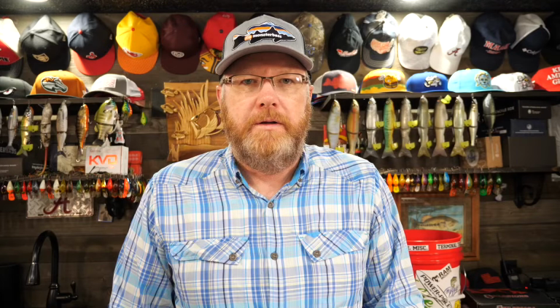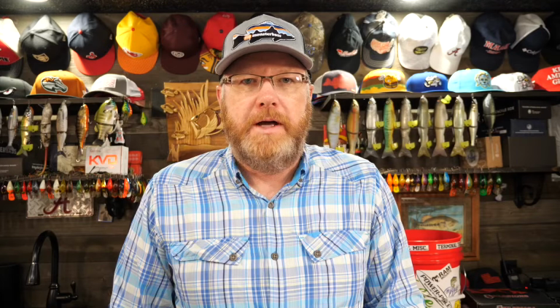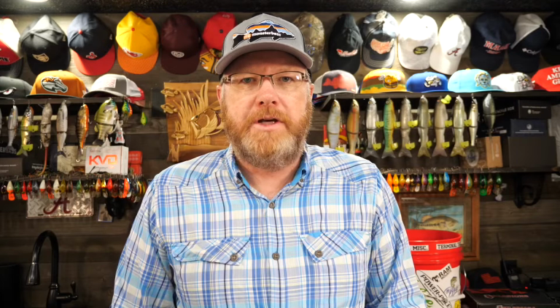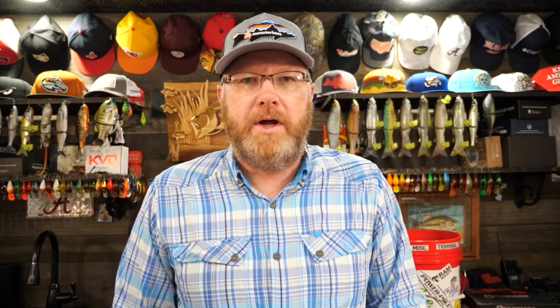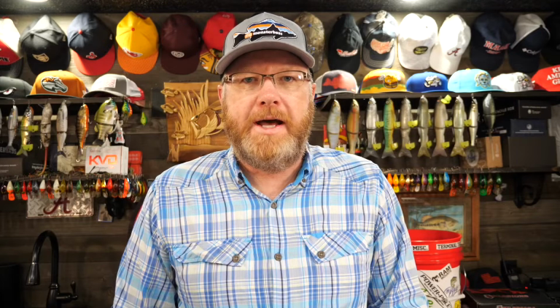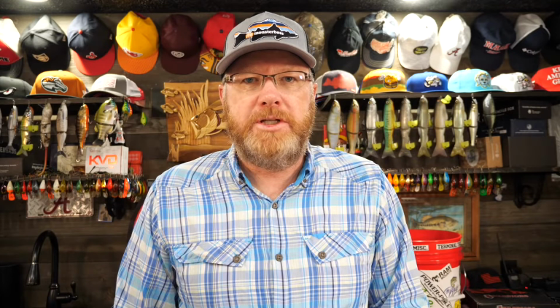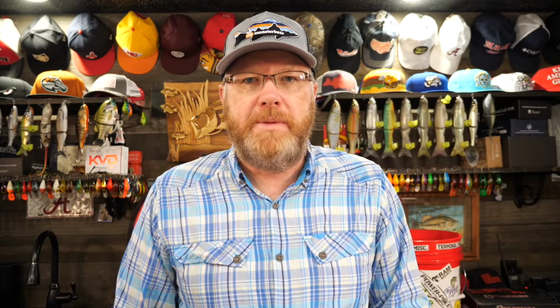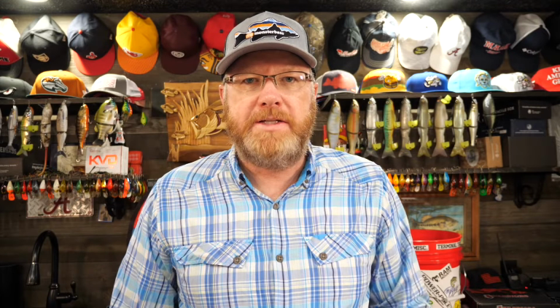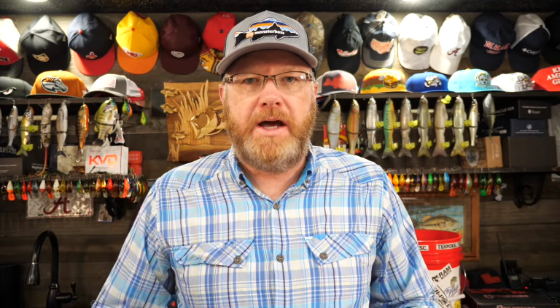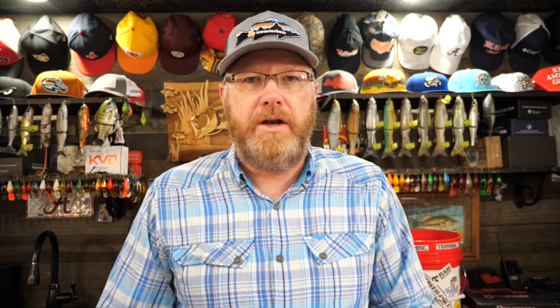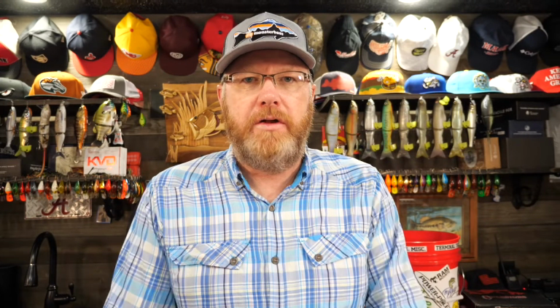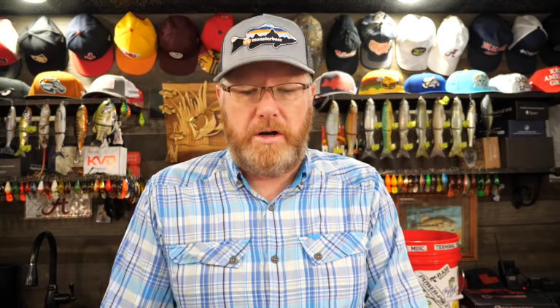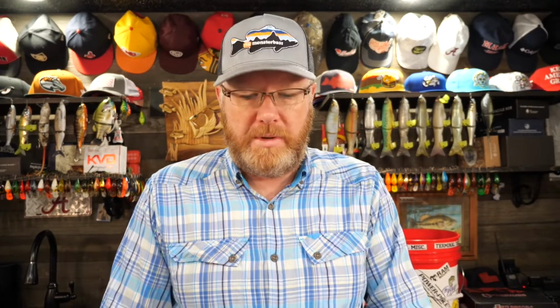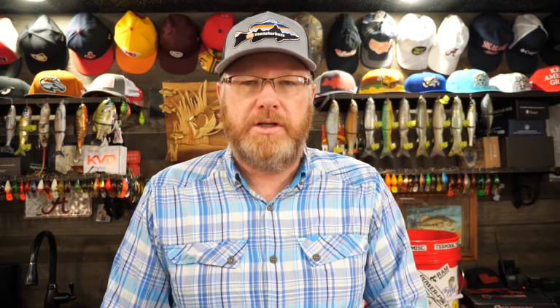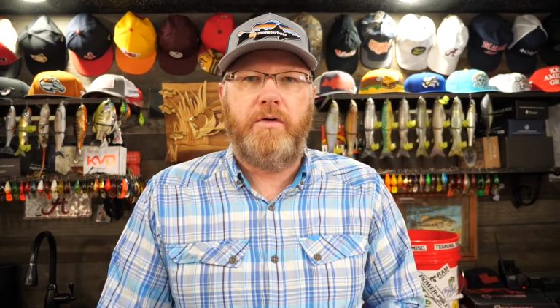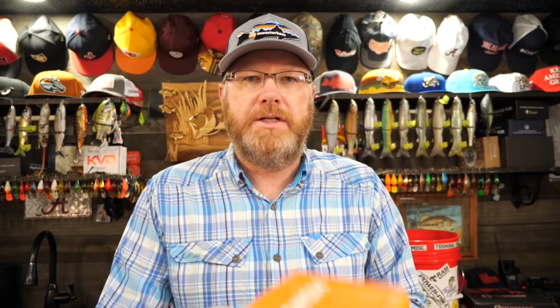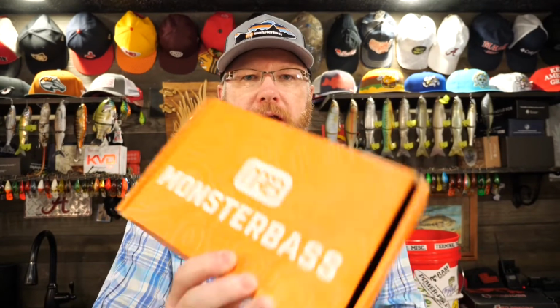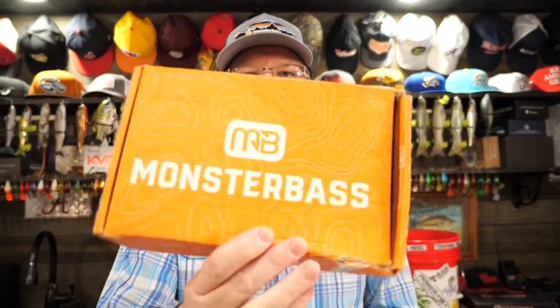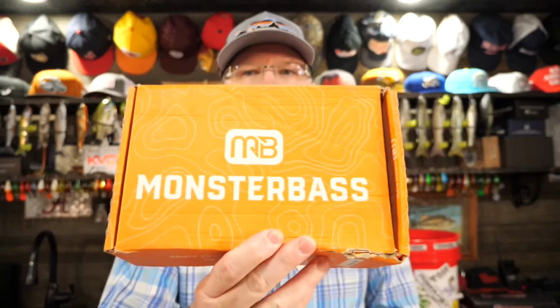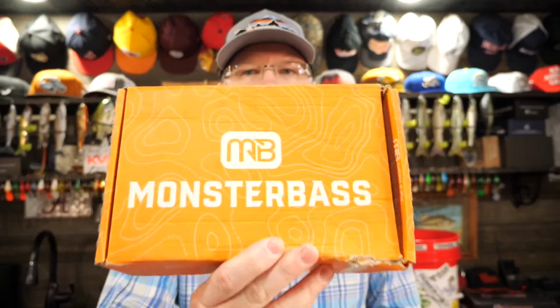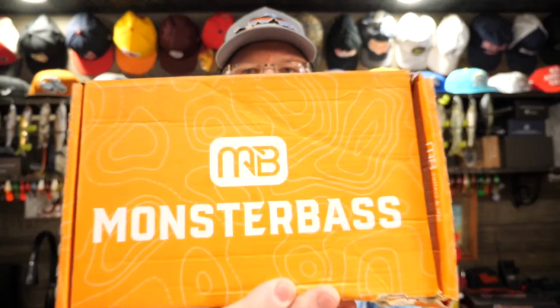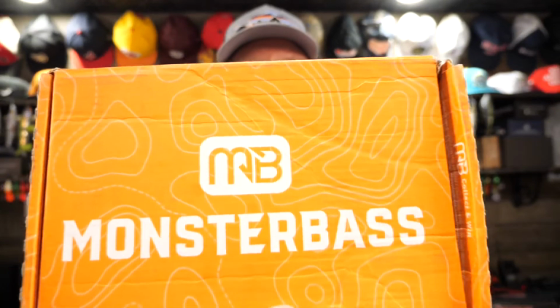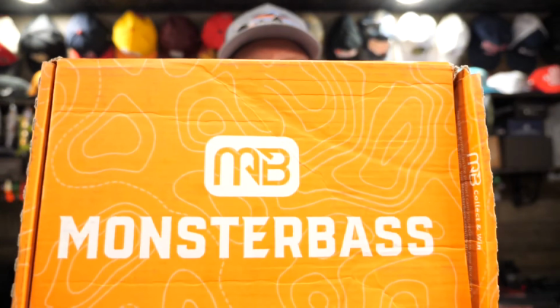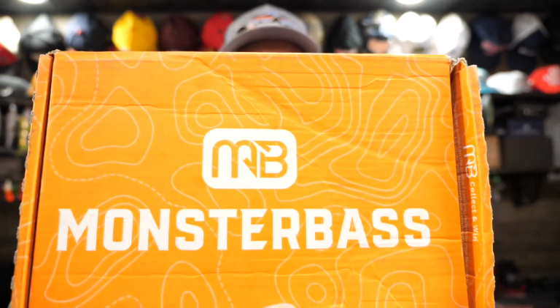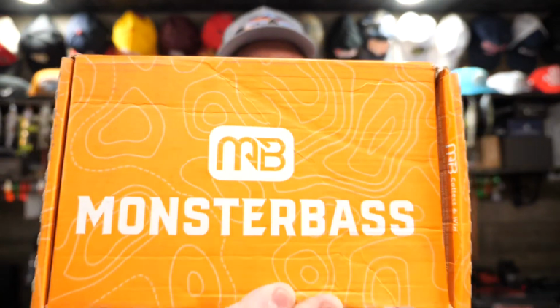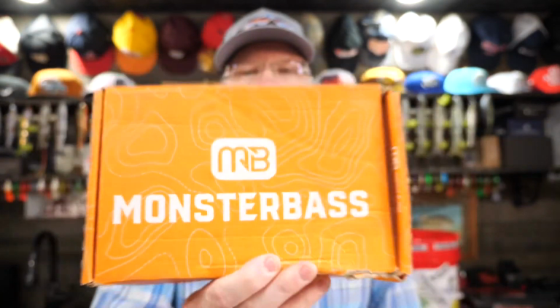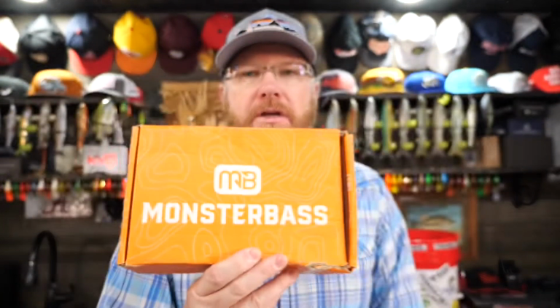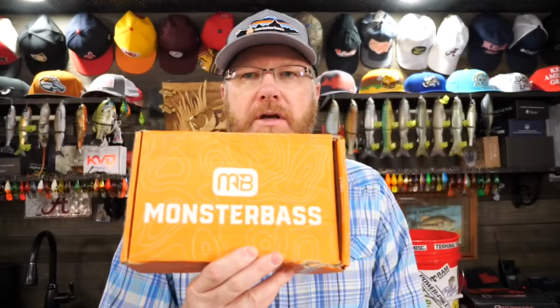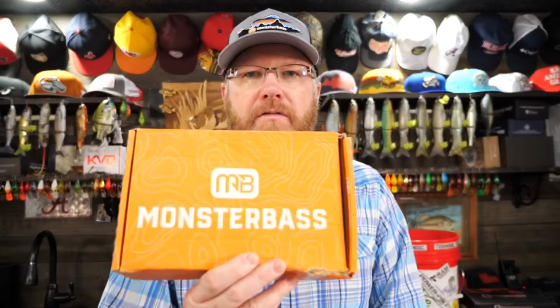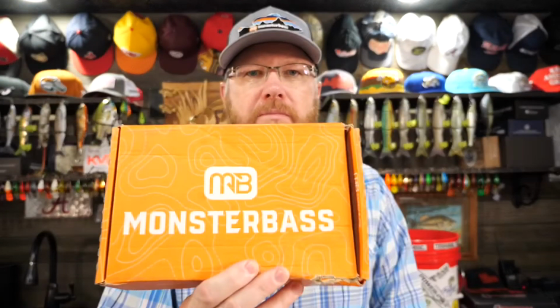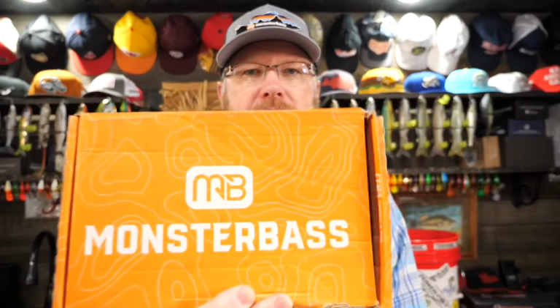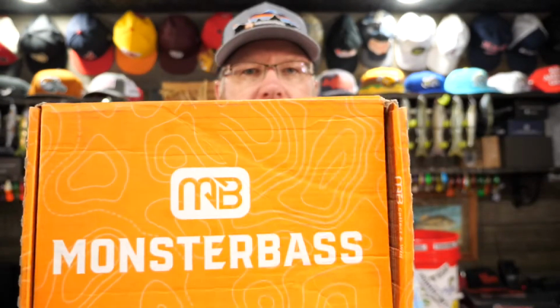How's it going guys? Mr. Bass here. I've got another unboxing for you today. It's another multi-species box from Mr. Bass.